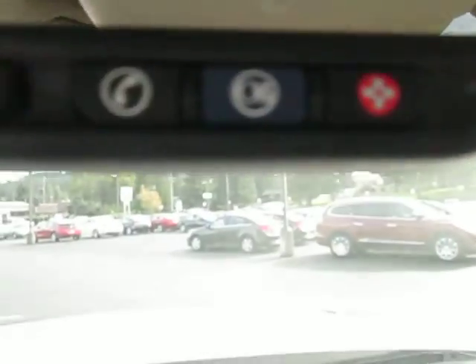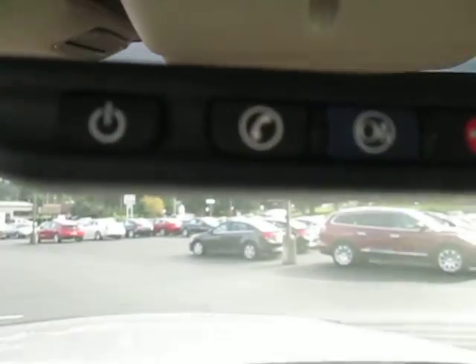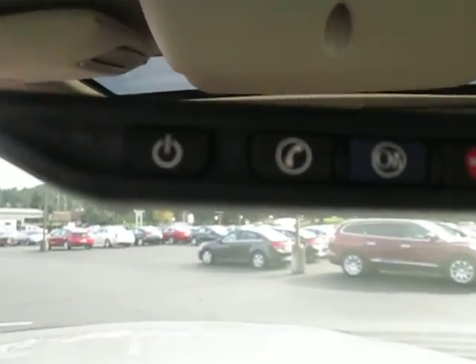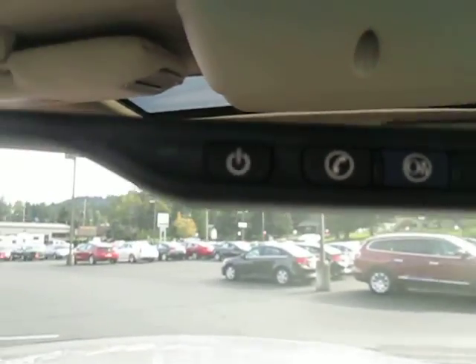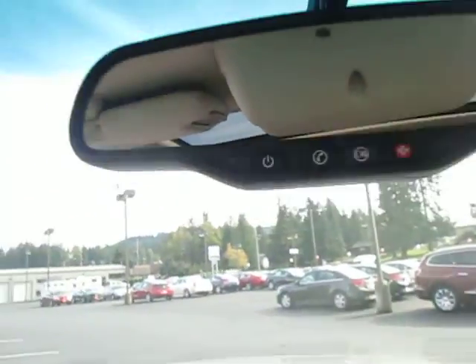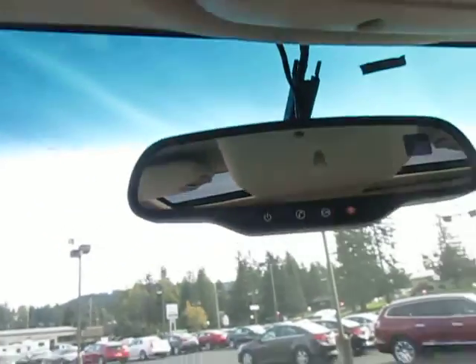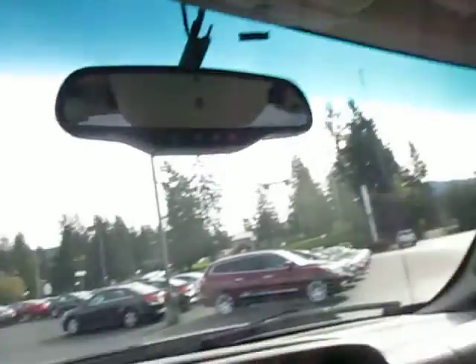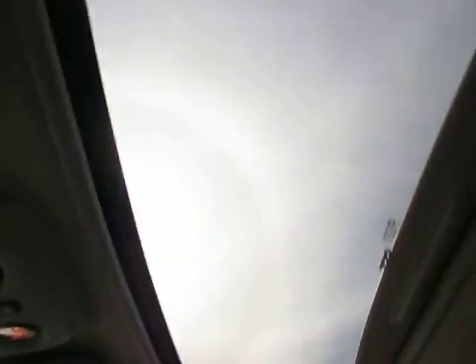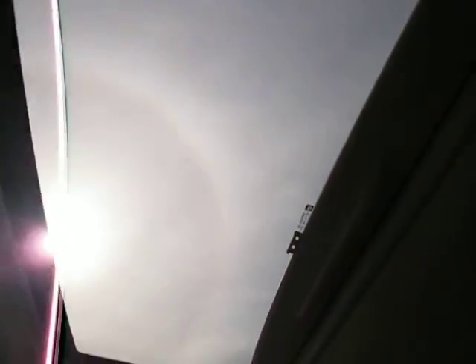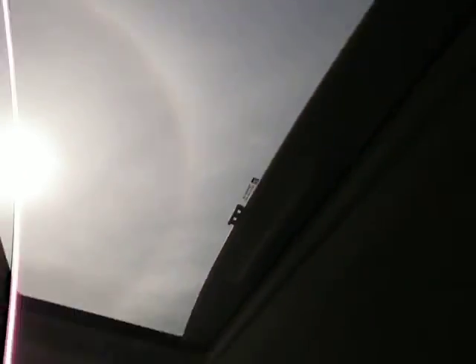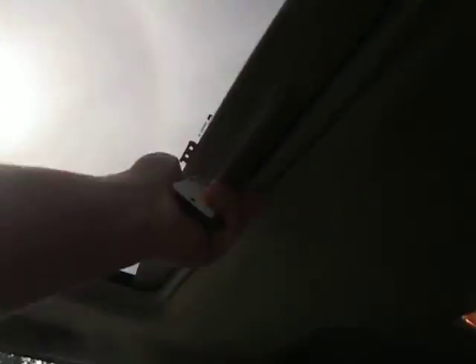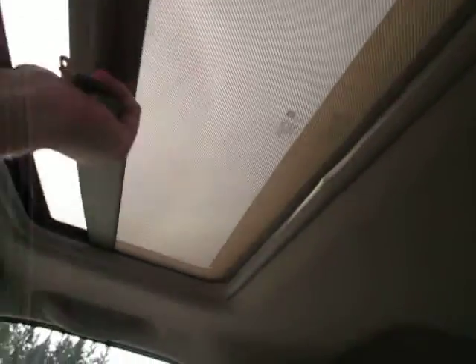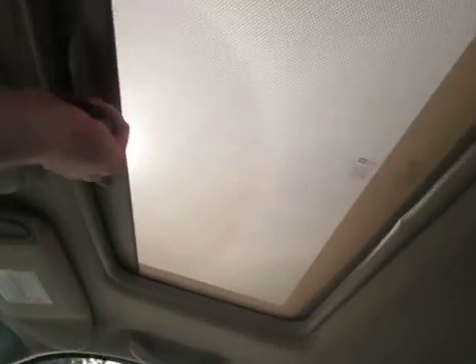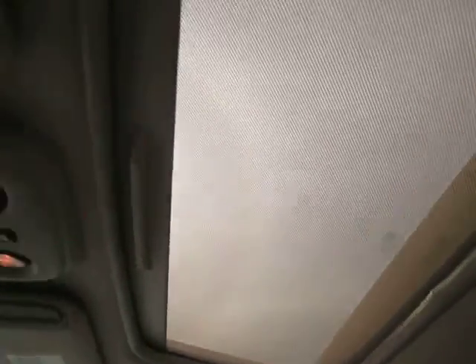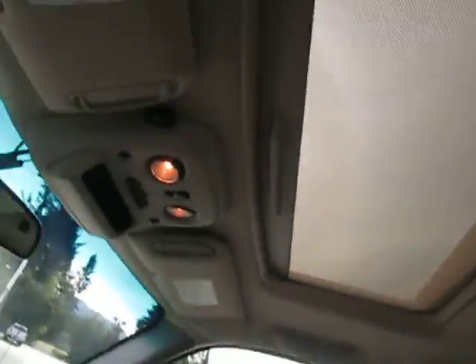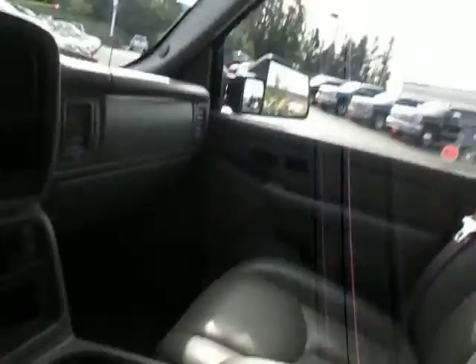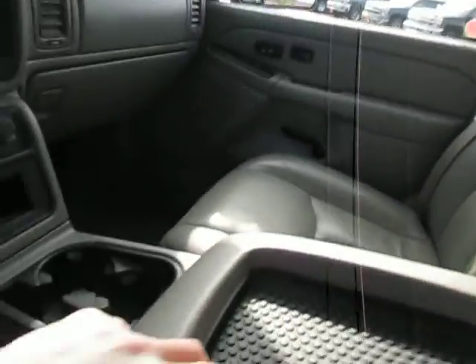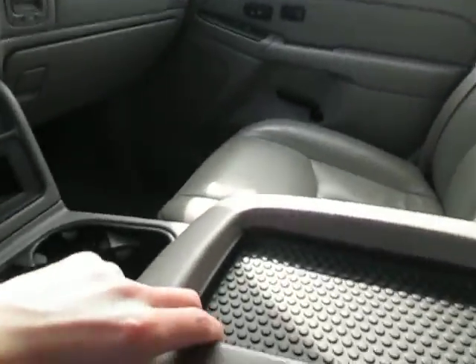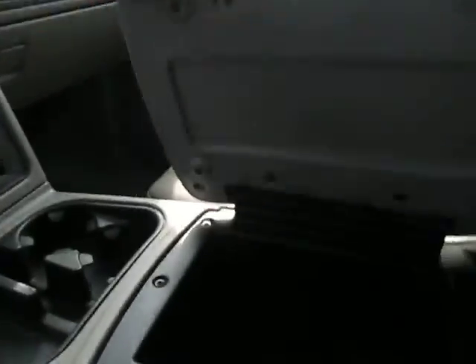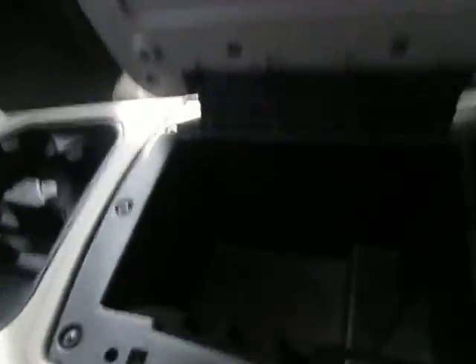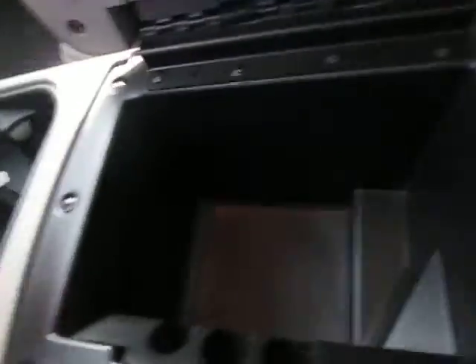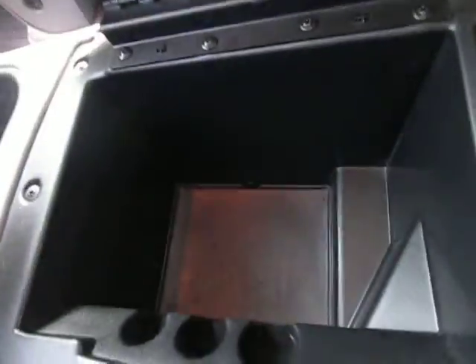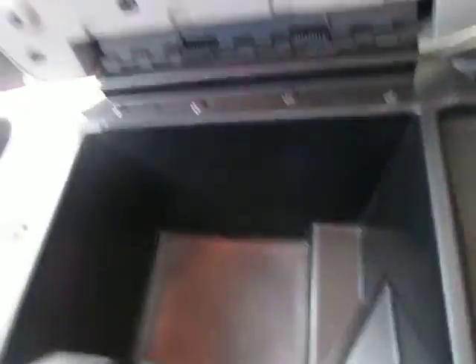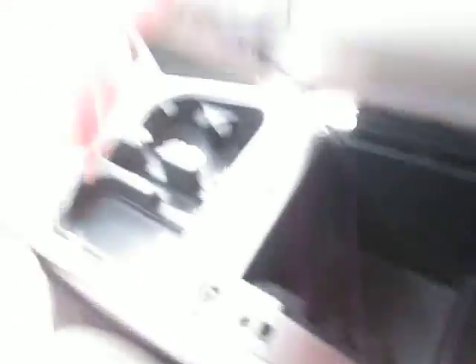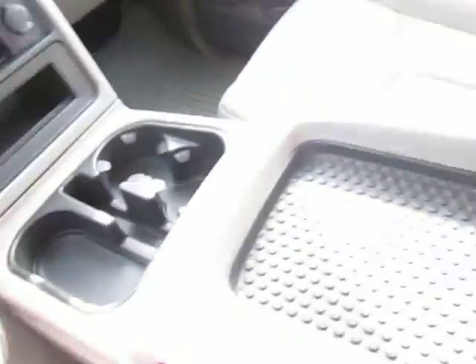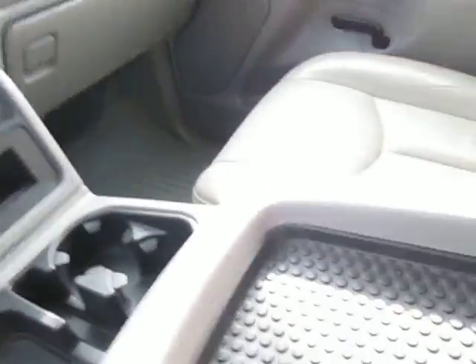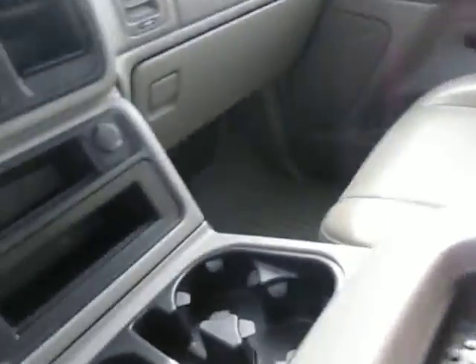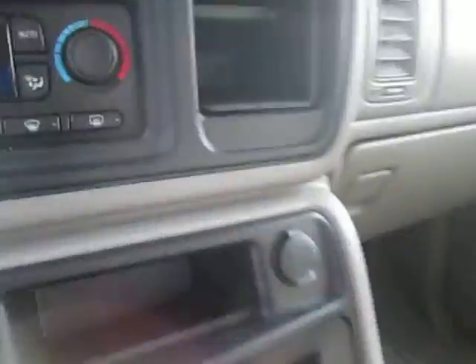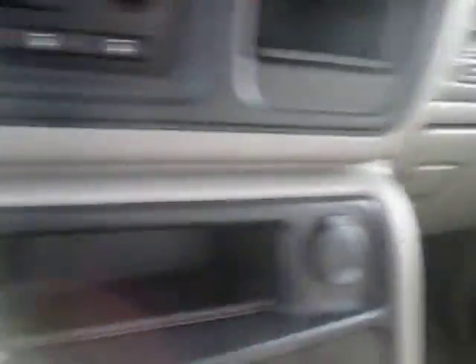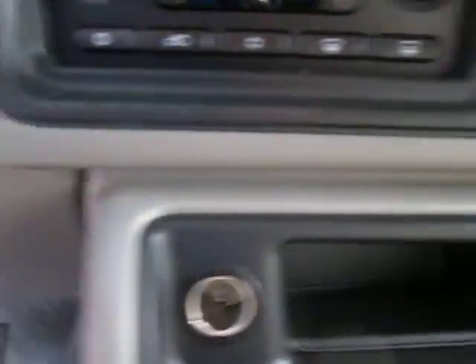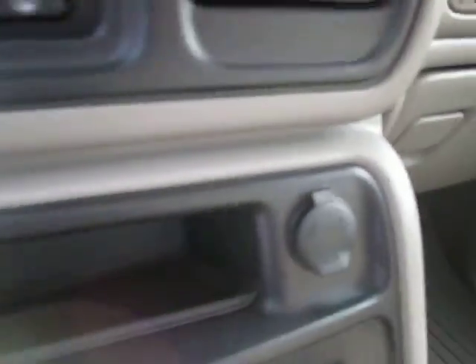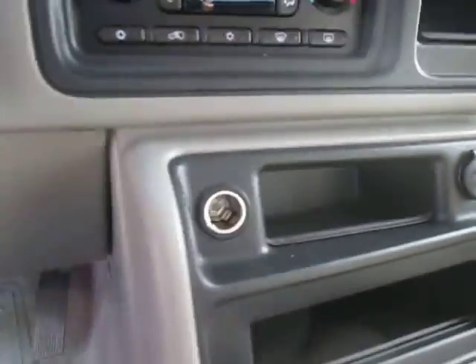We do have the OnStar right there as well as the sunroof with the shade that pulls out. Got a nice little cubby right there as well. We've got two 12-volt outlets right there.